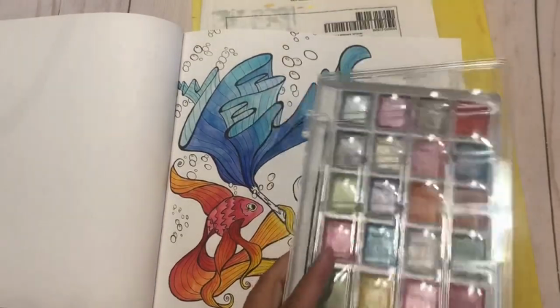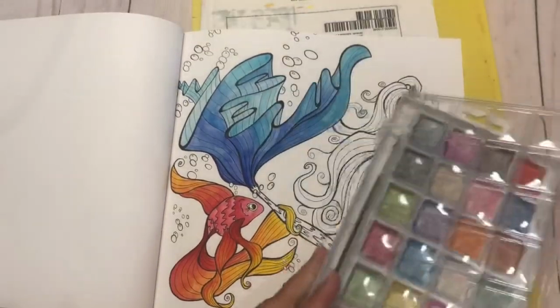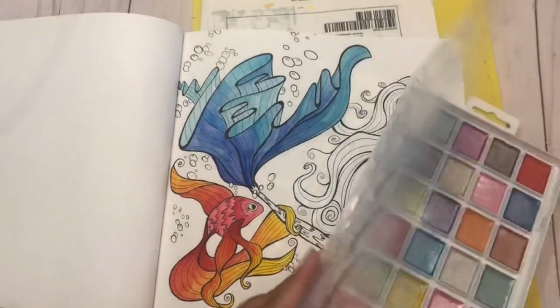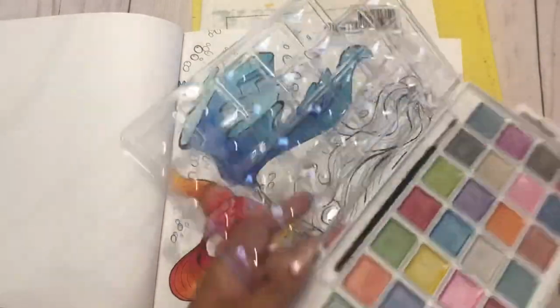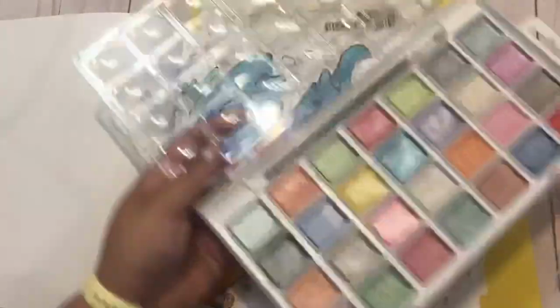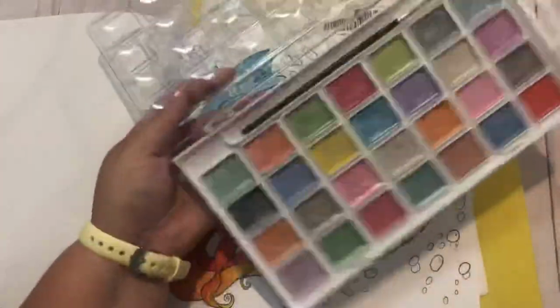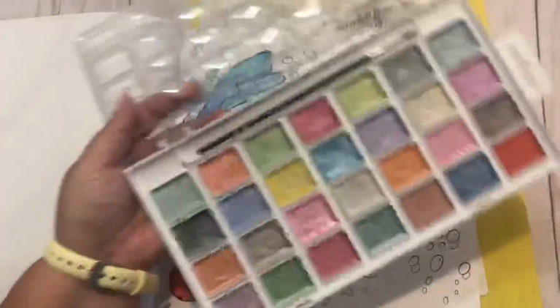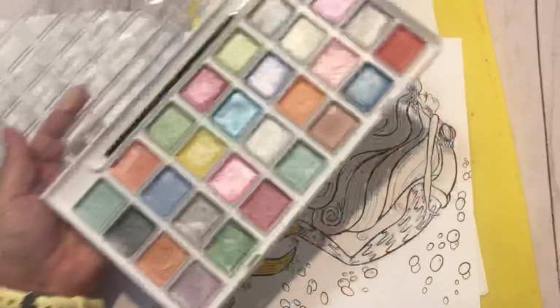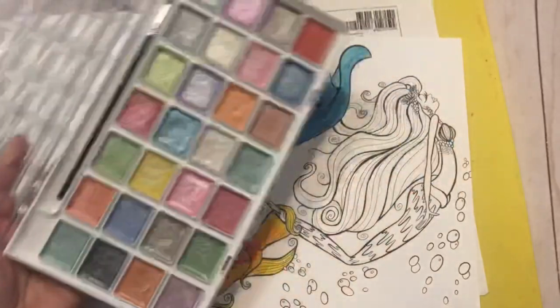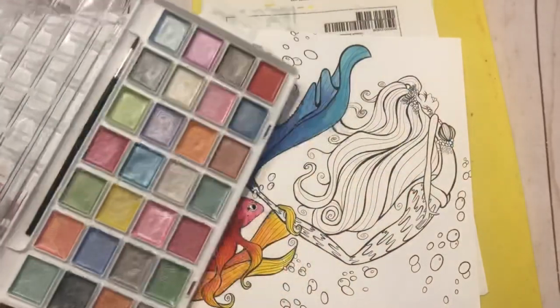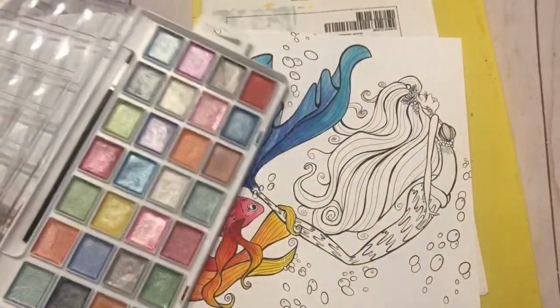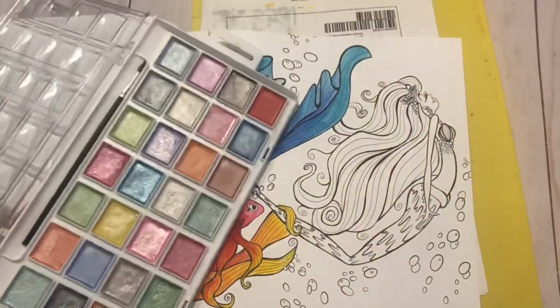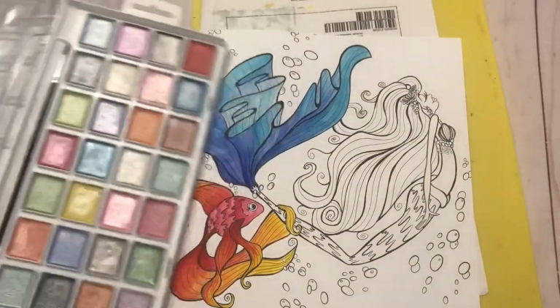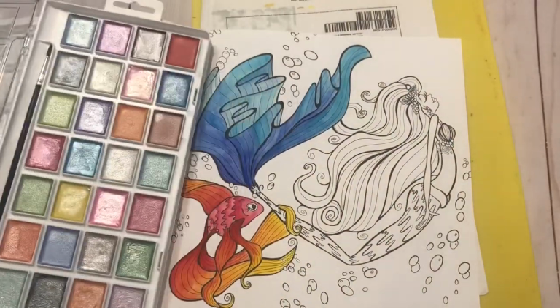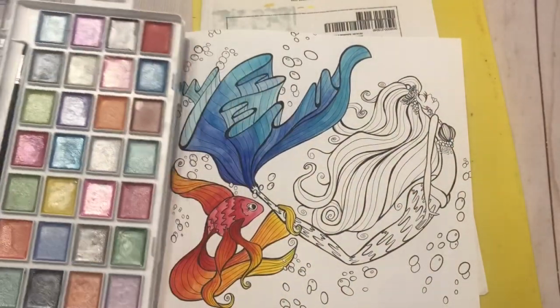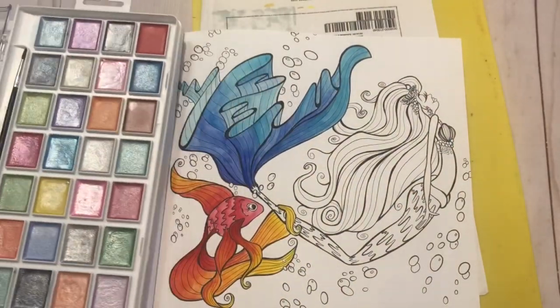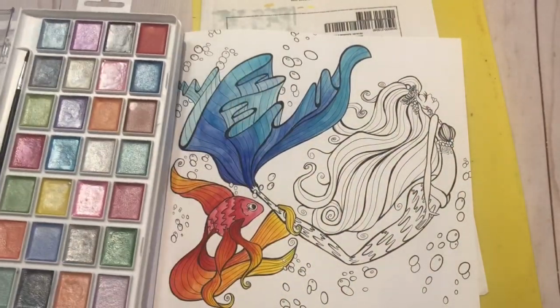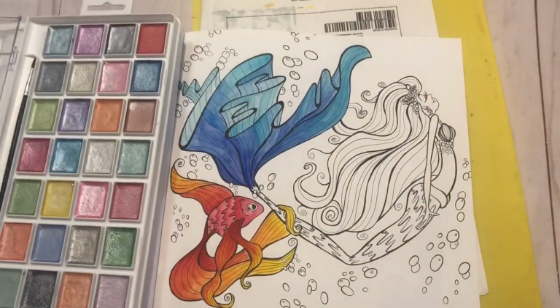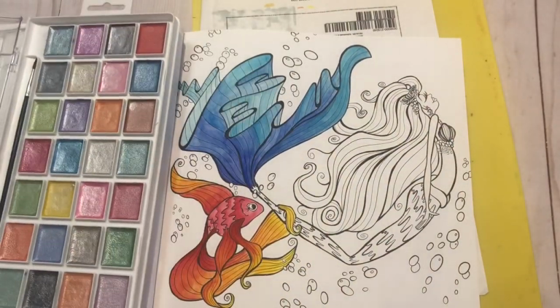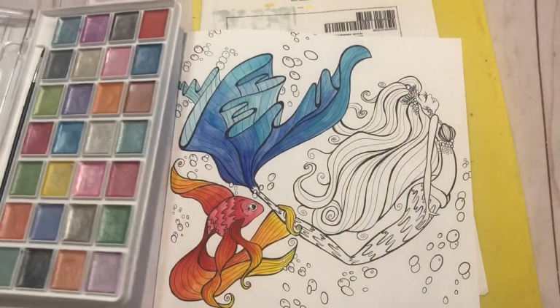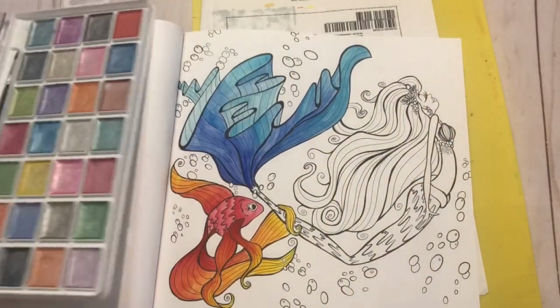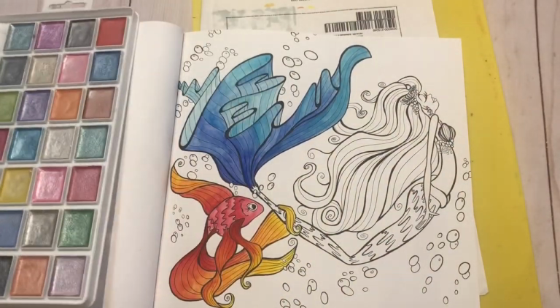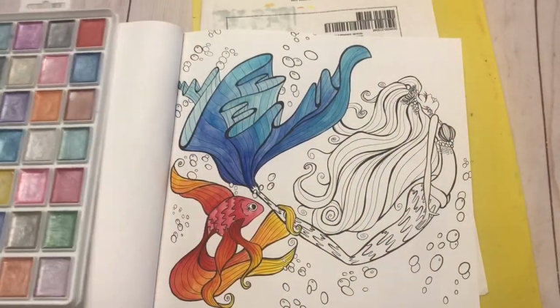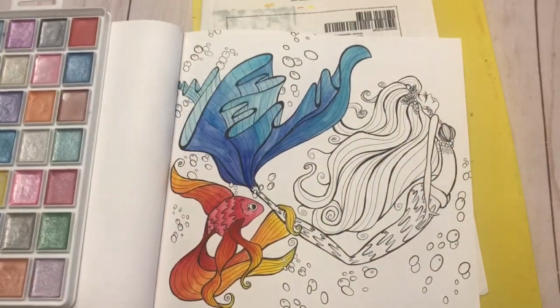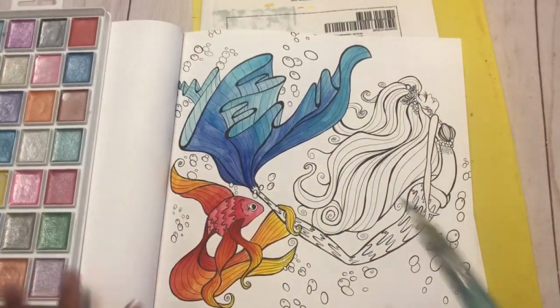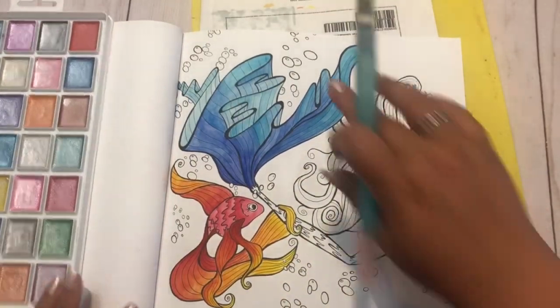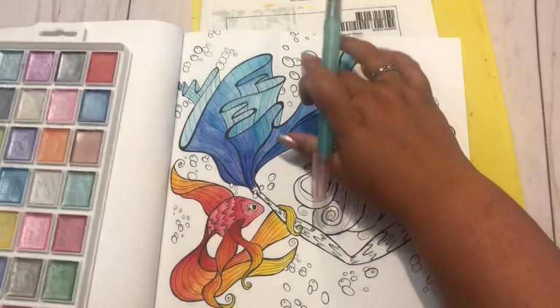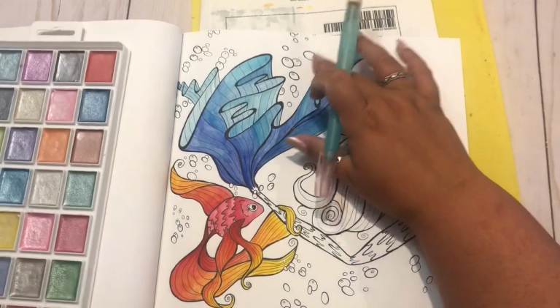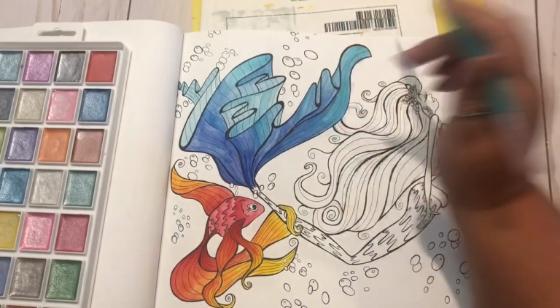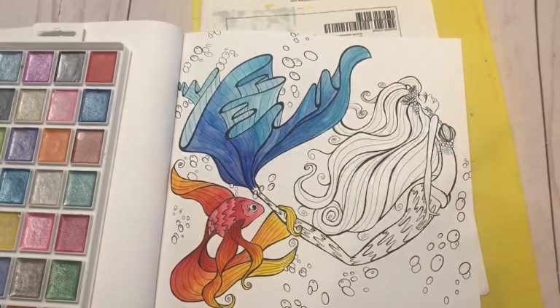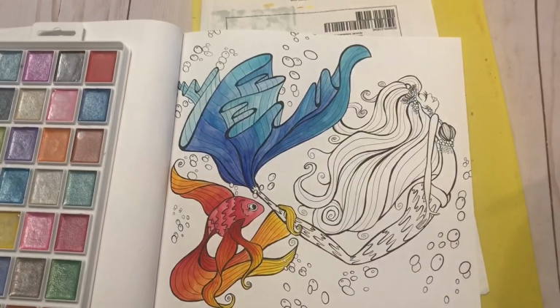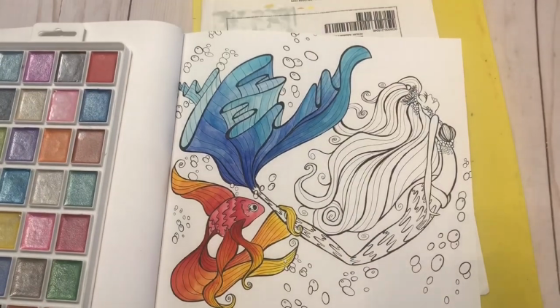If you are doing a big space, you want to try to mix as much paint as you need right from the beginning because it'll be hard to color-match after that. Any problem areas, just add more to it. Beautiful — I'm liking it. Back to our lightest blue.